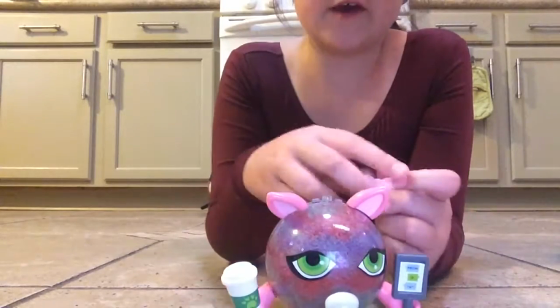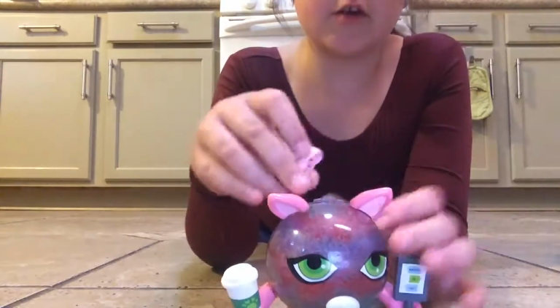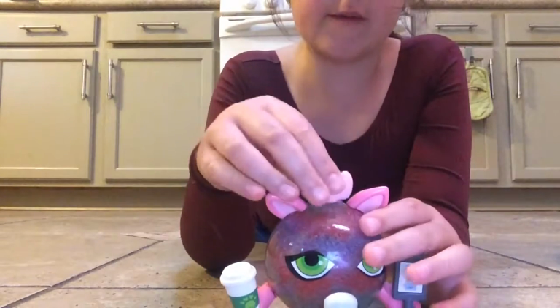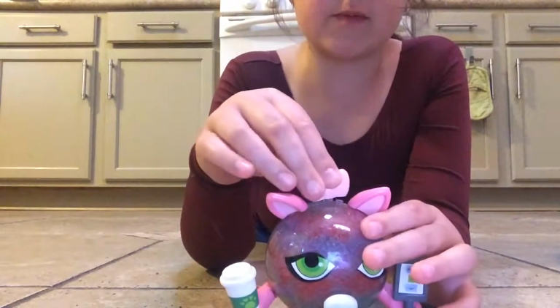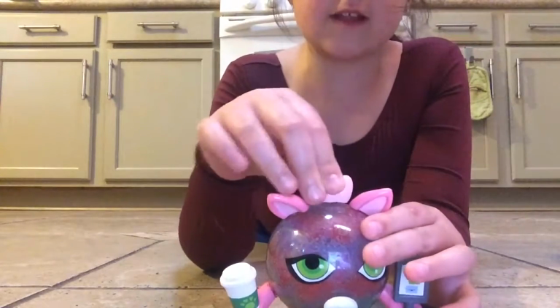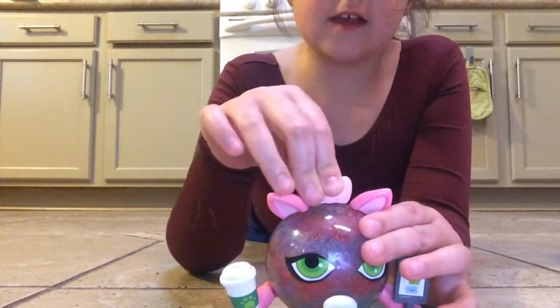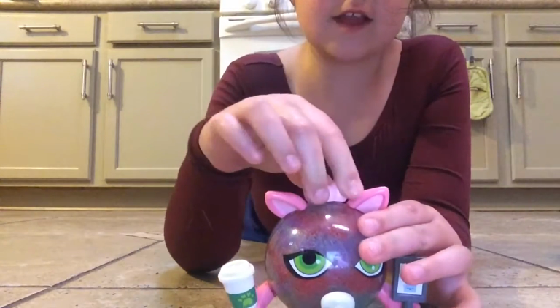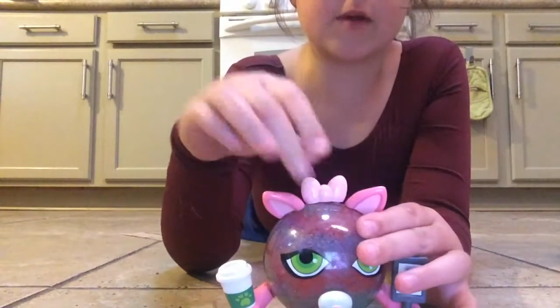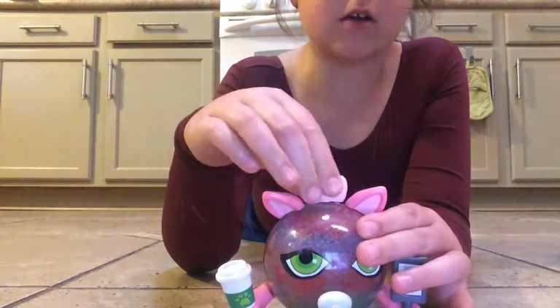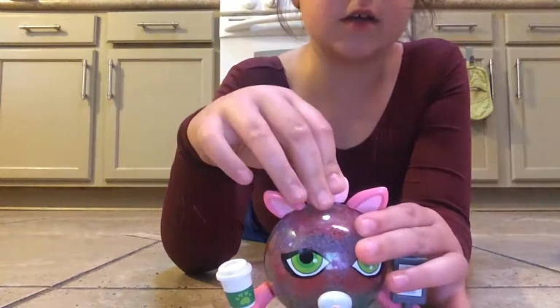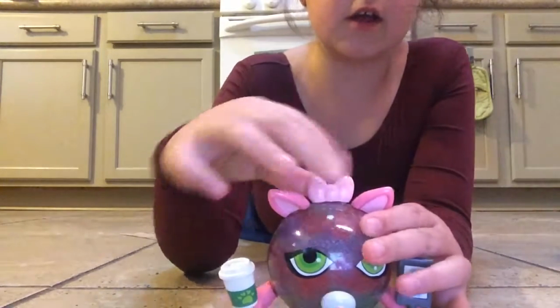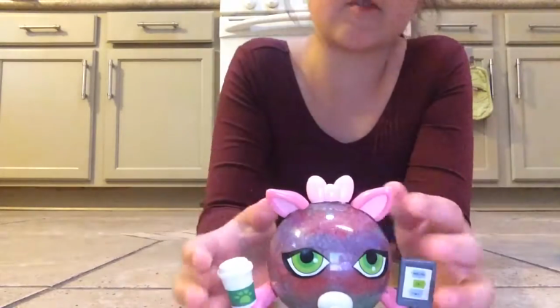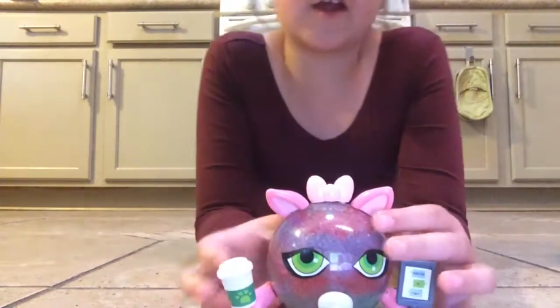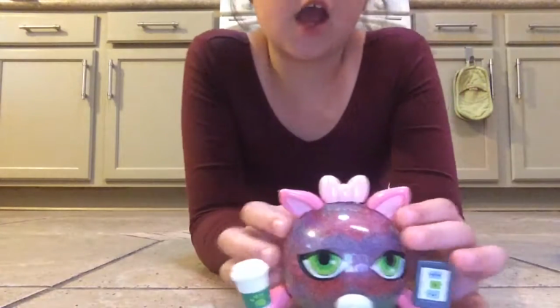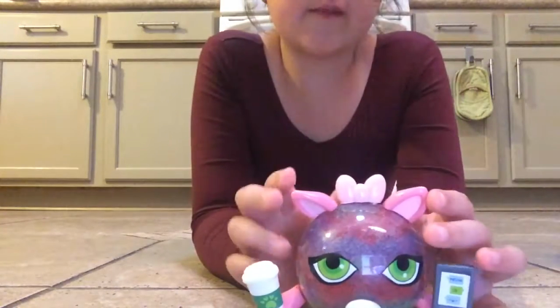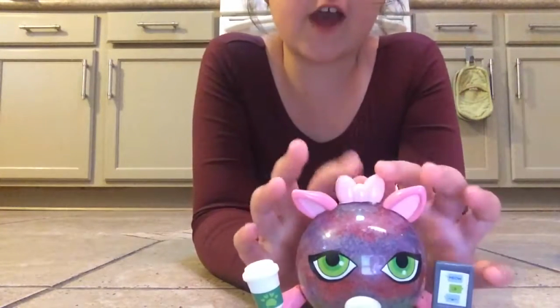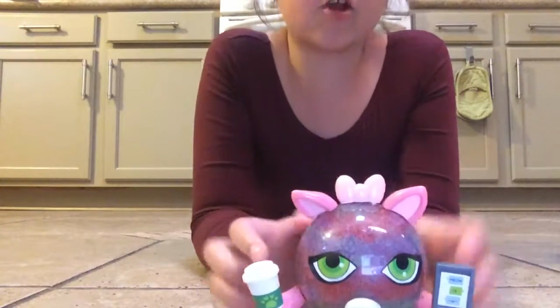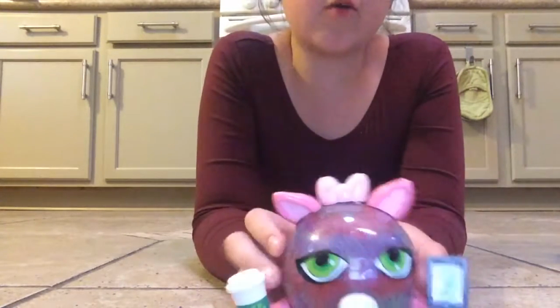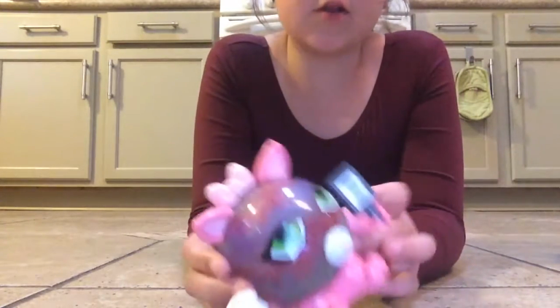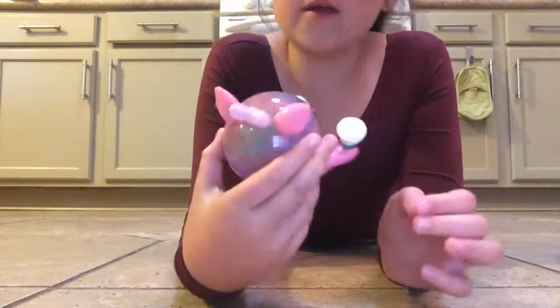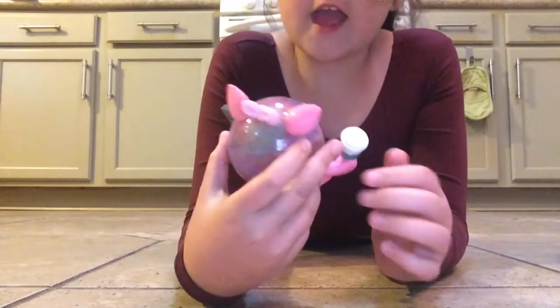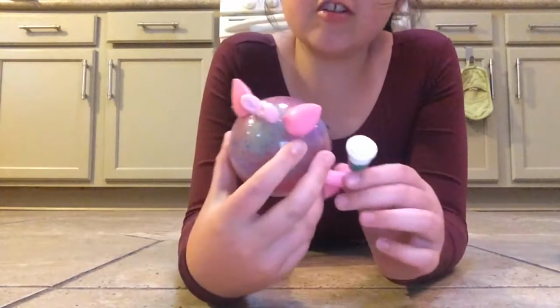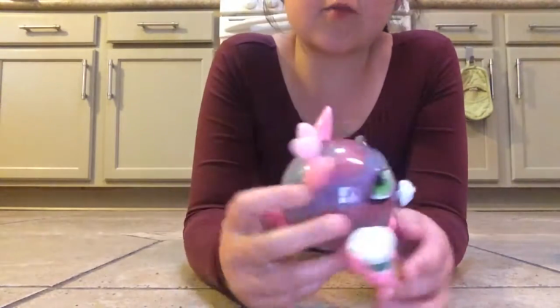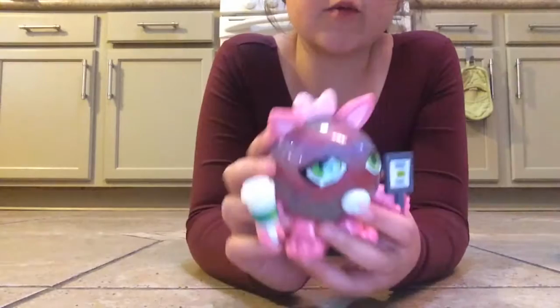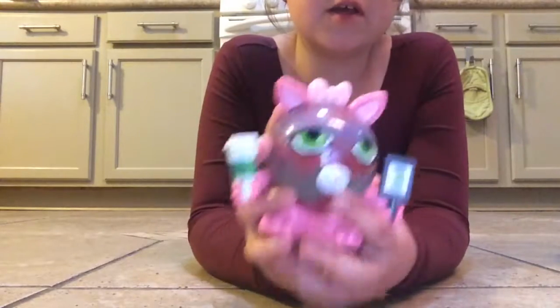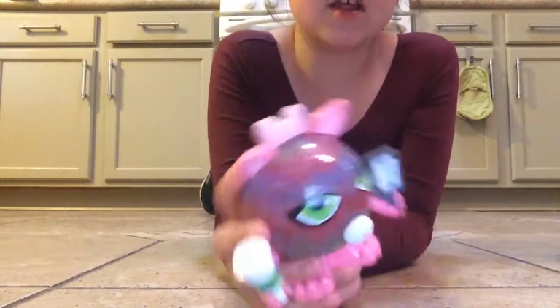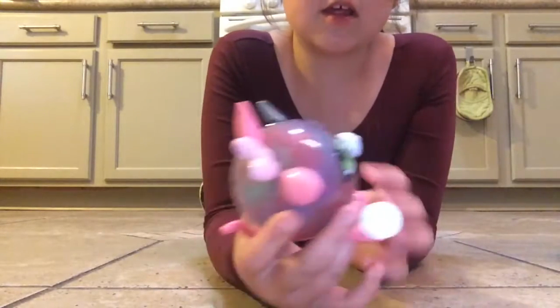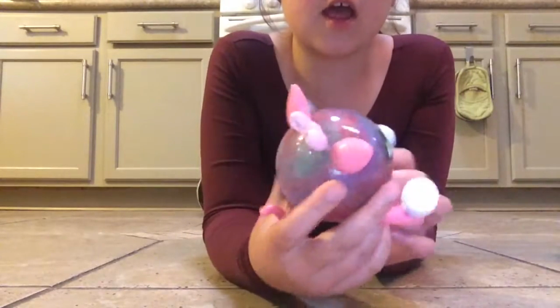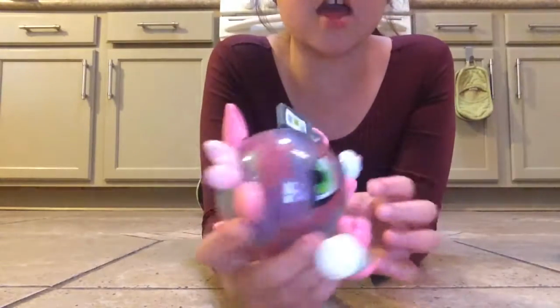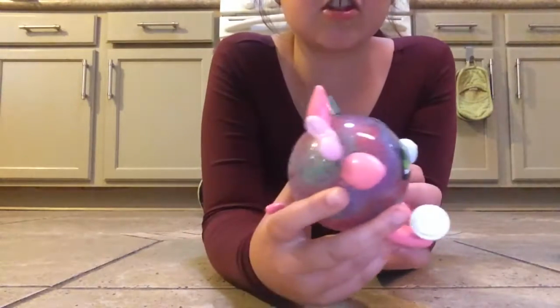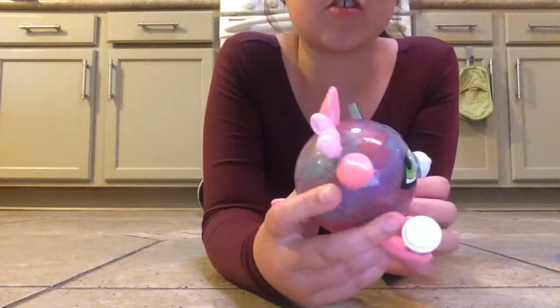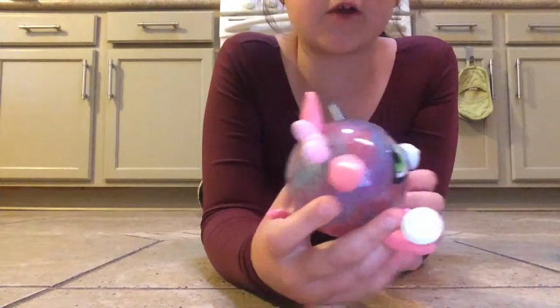Oh no, now I'm having trouble putting this cat's bow back on. Alright, it's much better. So she has her bow, her little bow, and she looks like a working one — she looks like she's hard working.